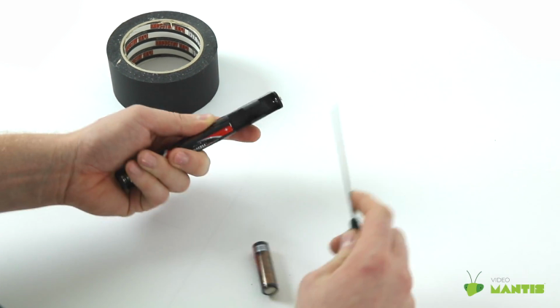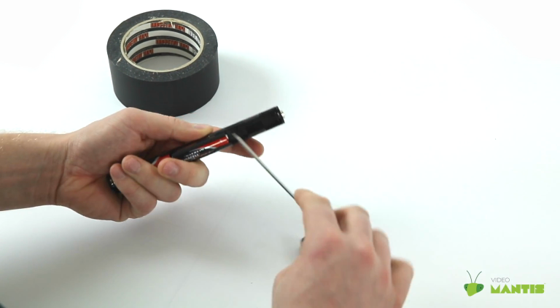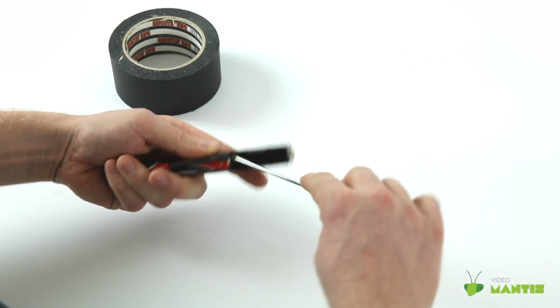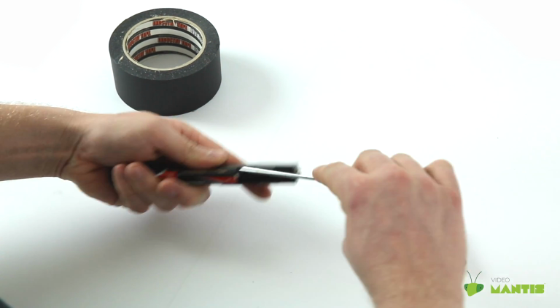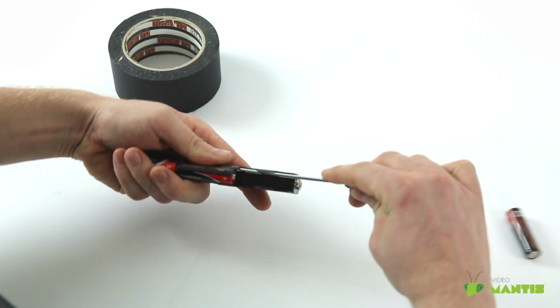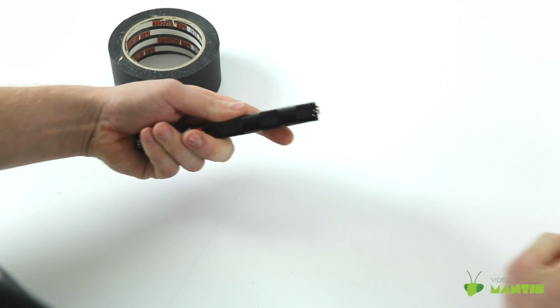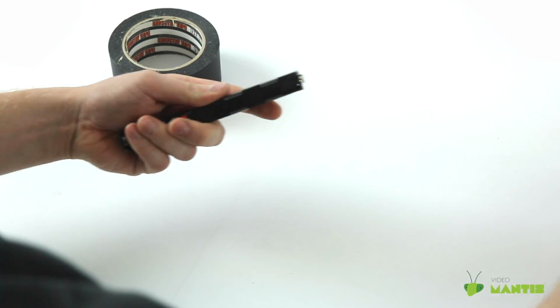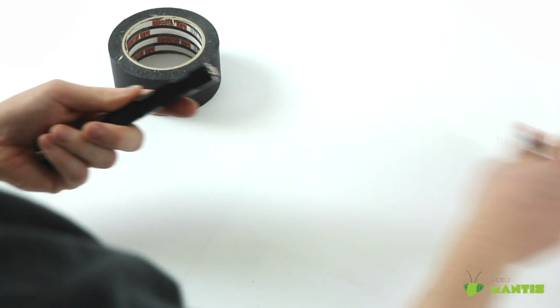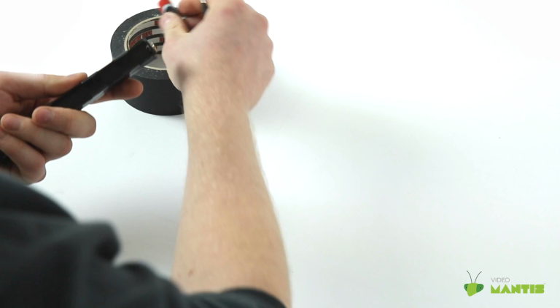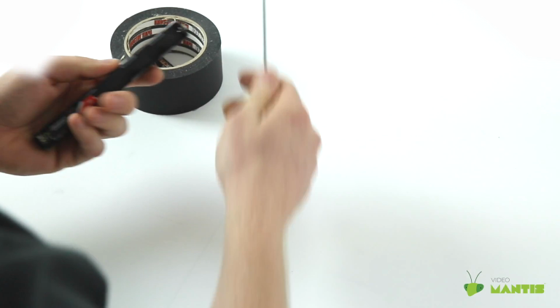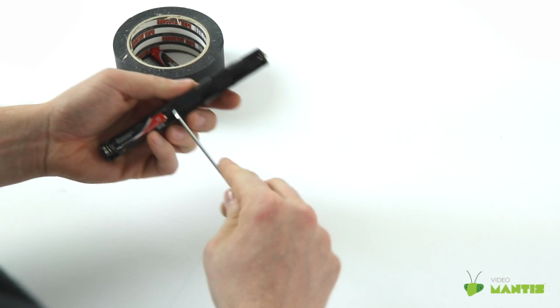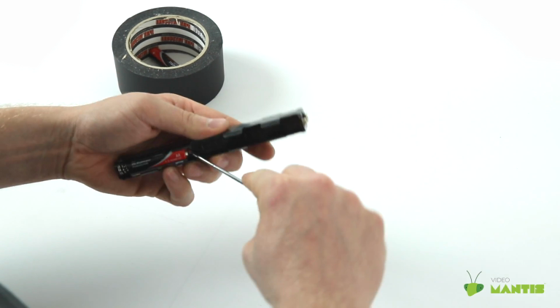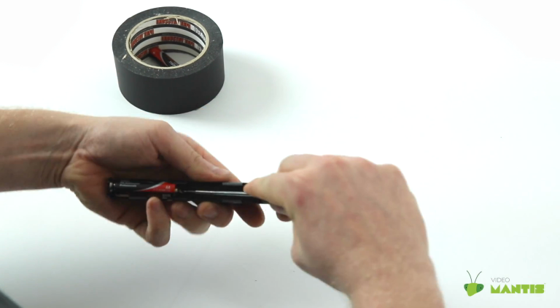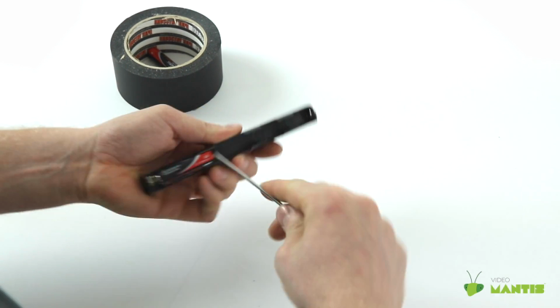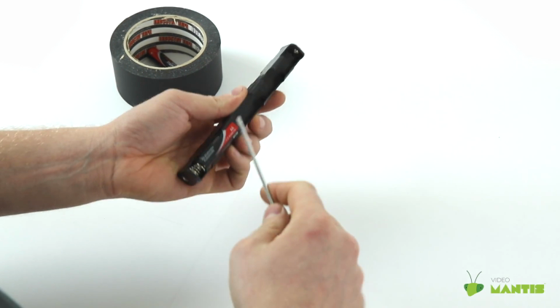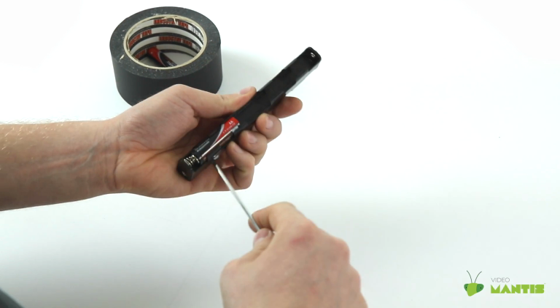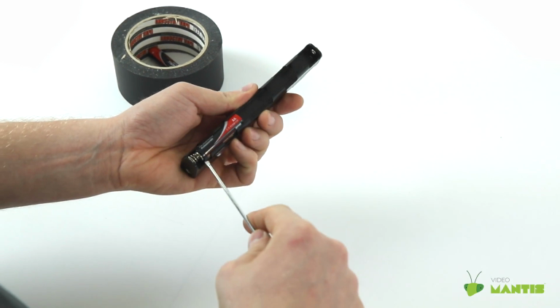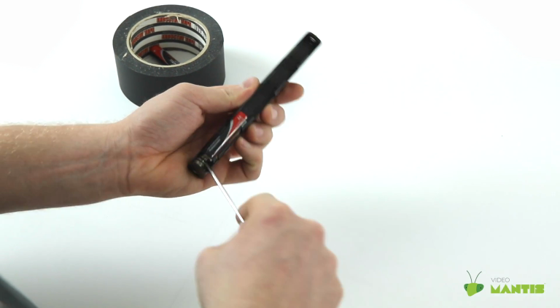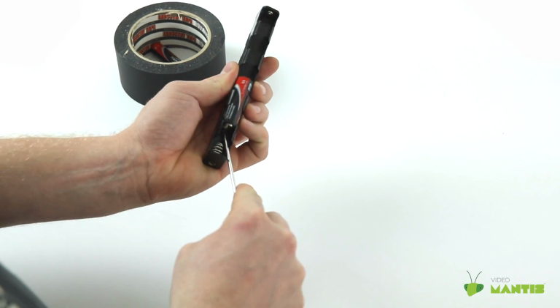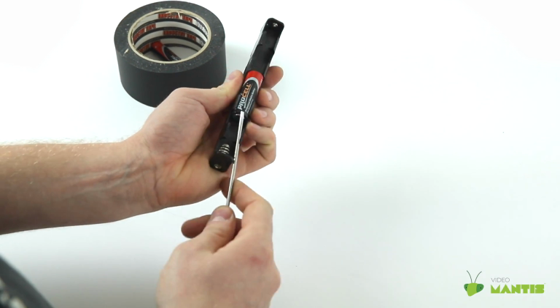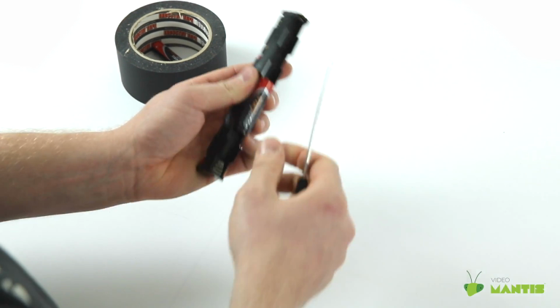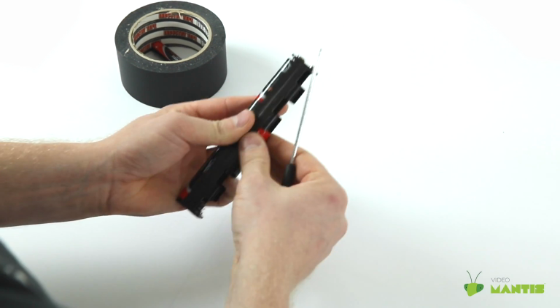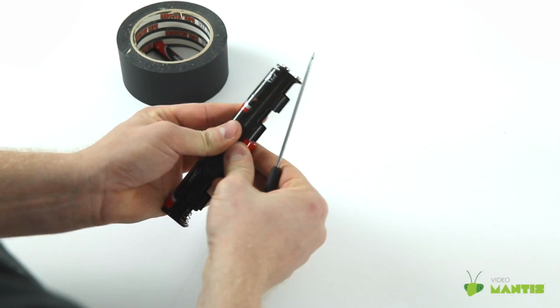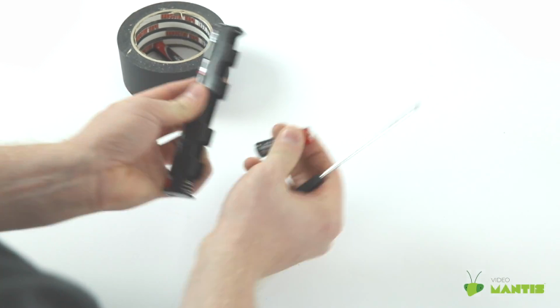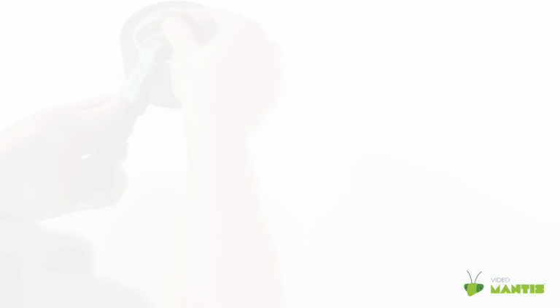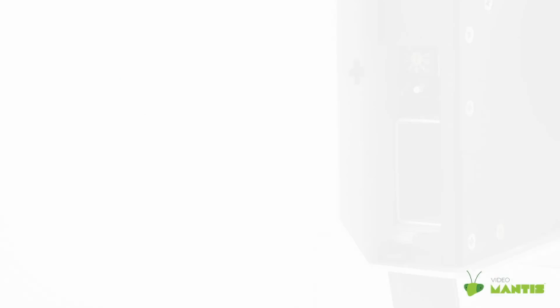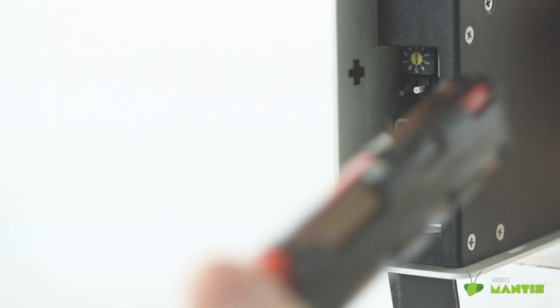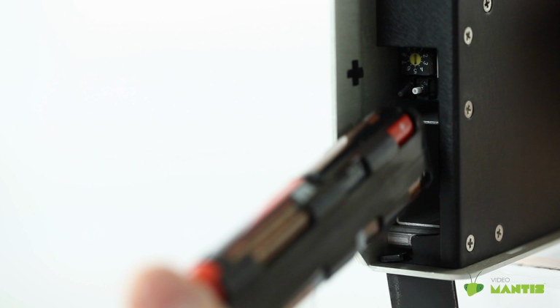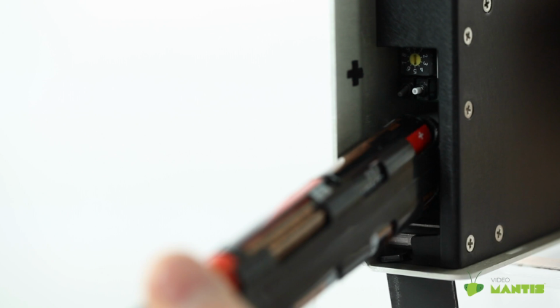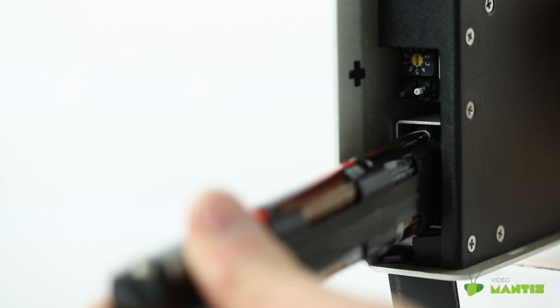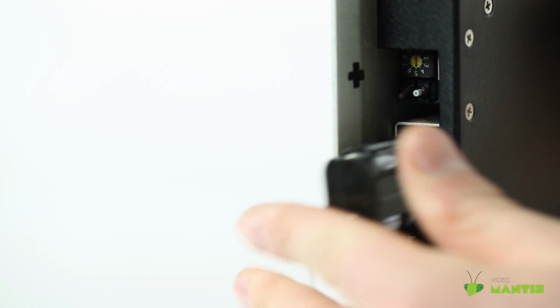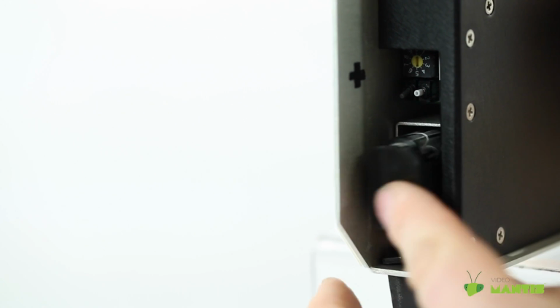To remove batteries quickly from a battery sled, use a small tweaker to help pop them out easily. Then replace and put the battery sled back in your device.